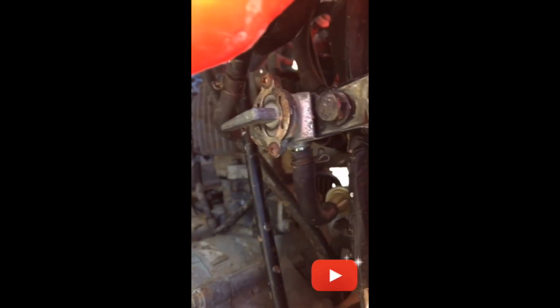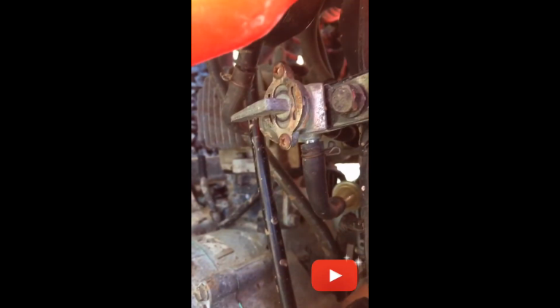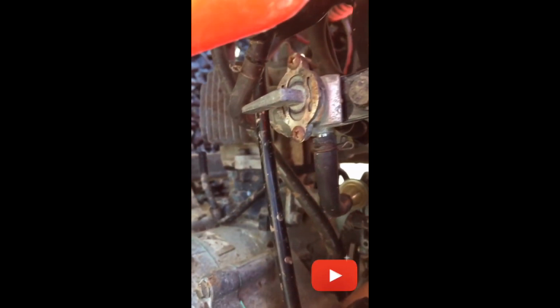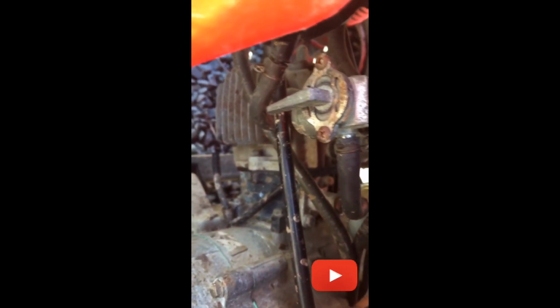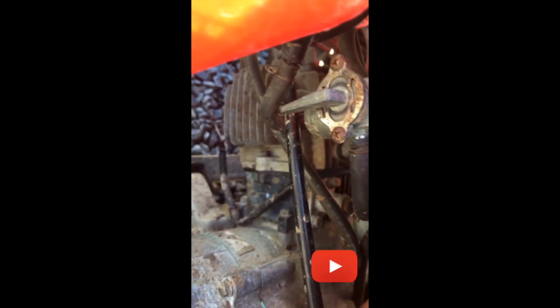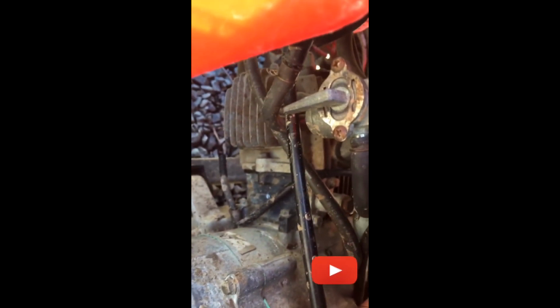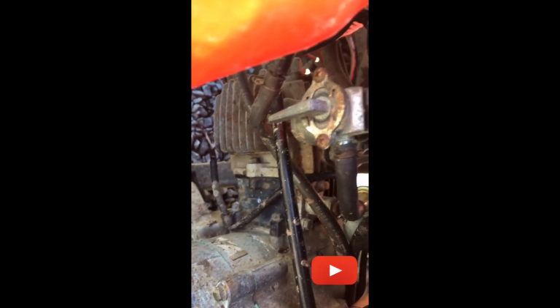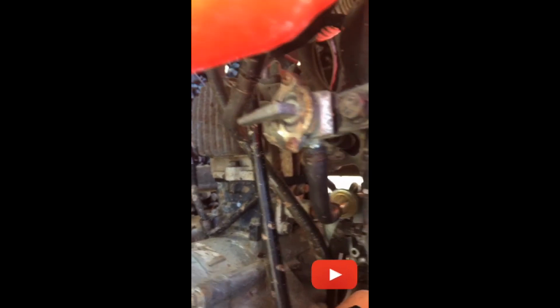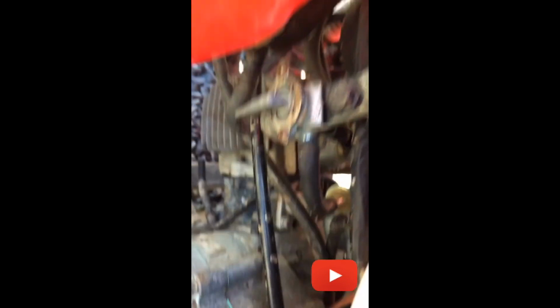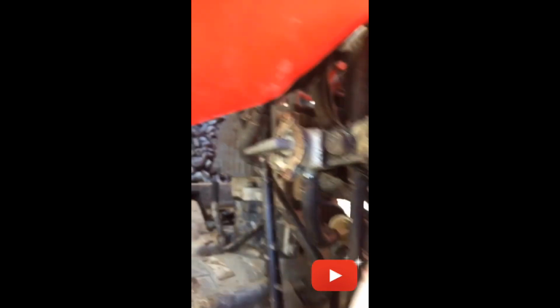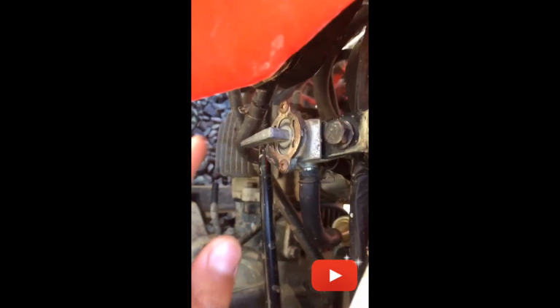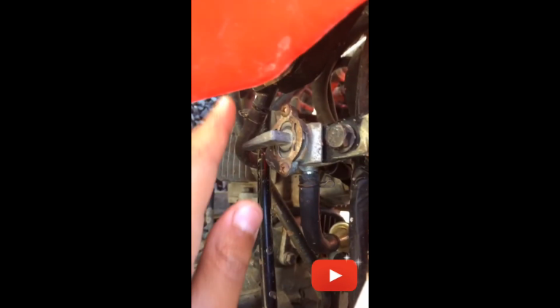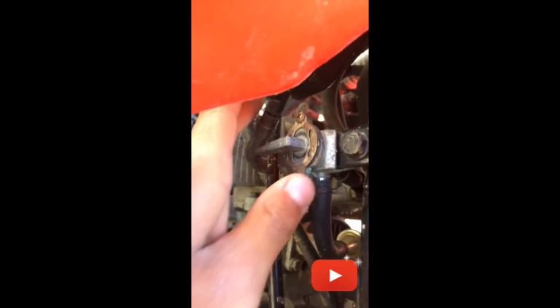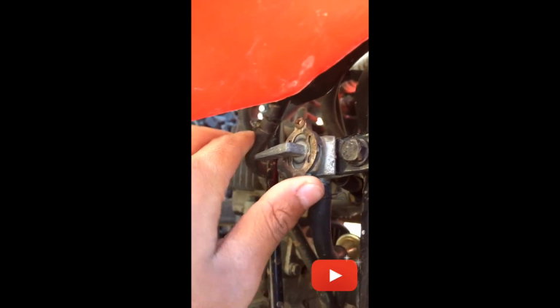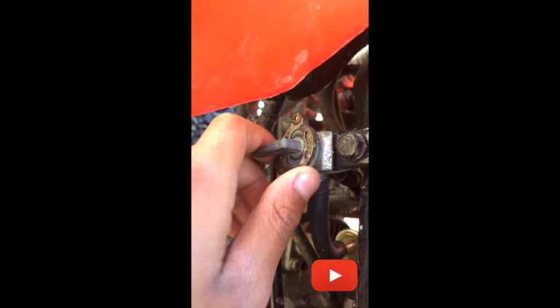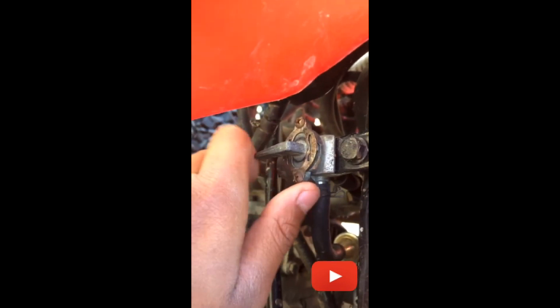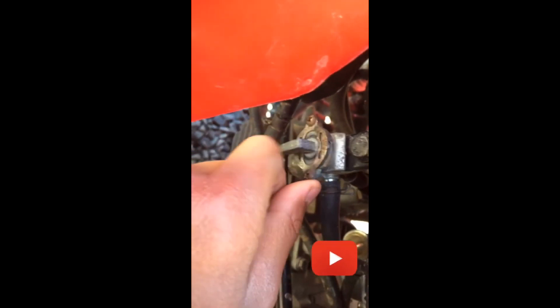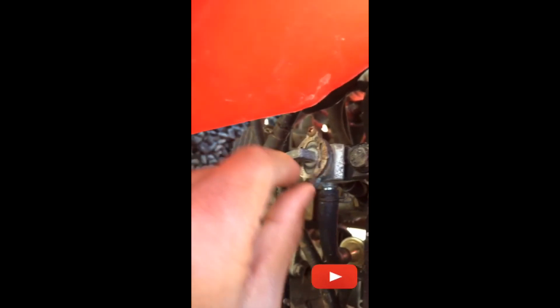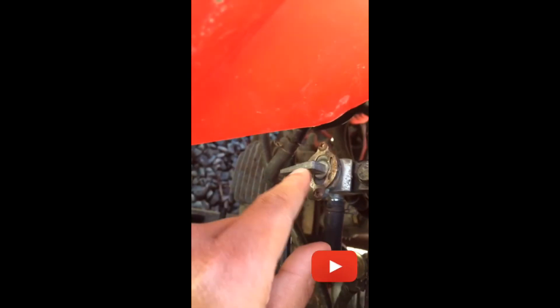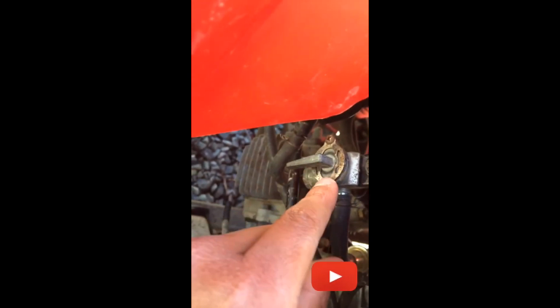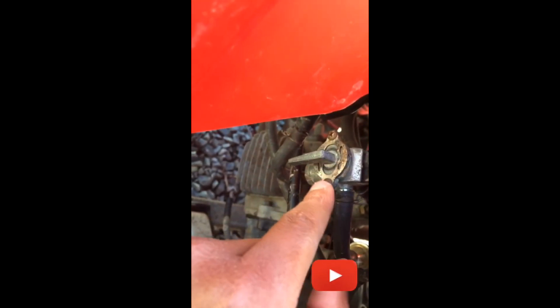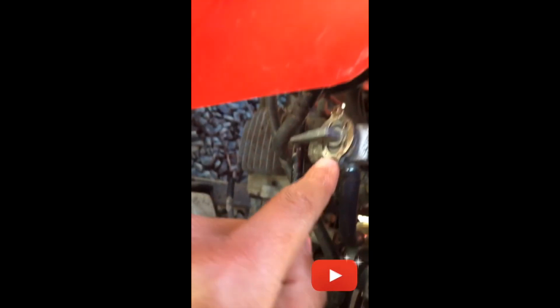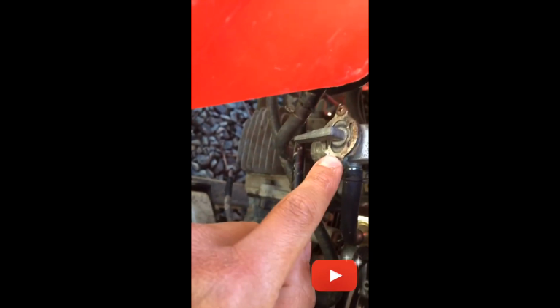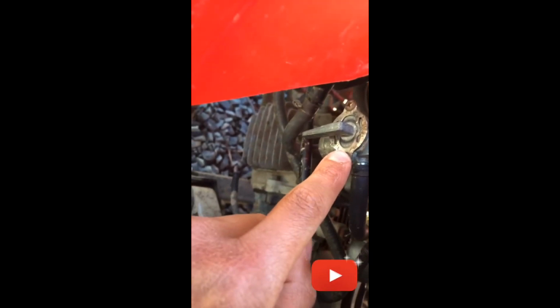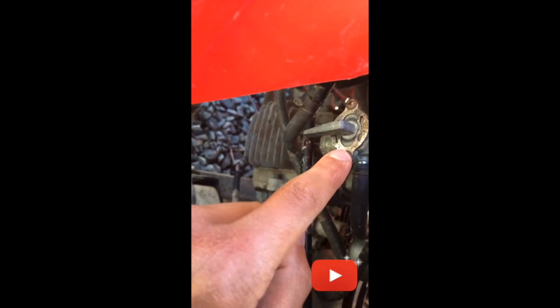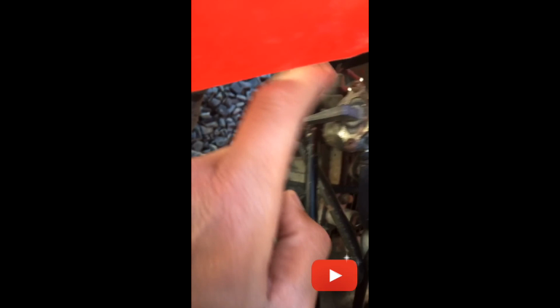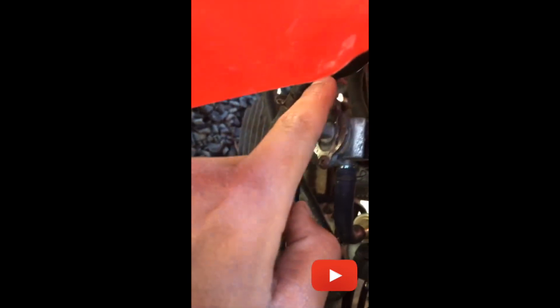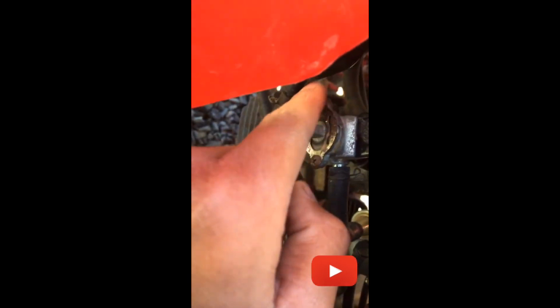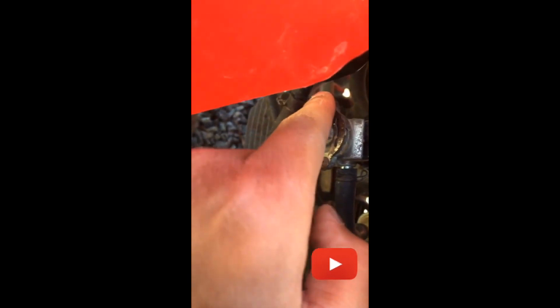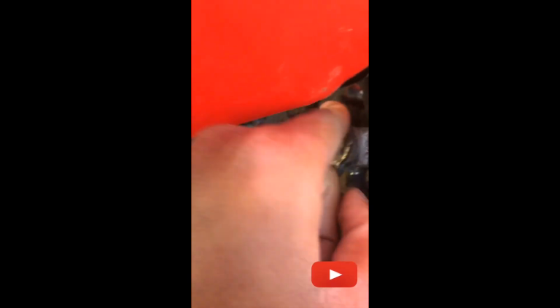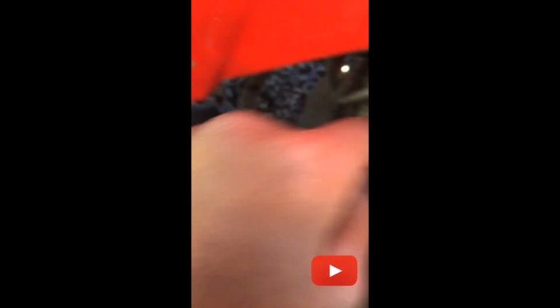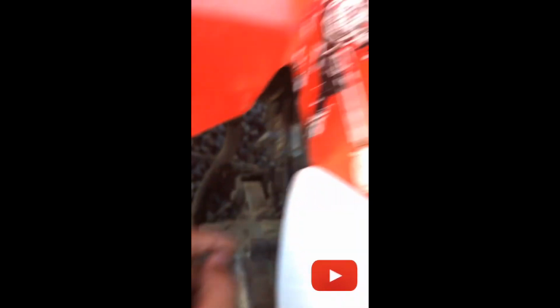Here is your gas. Right now it's on. Up to here is off, and then up to there is reserve.